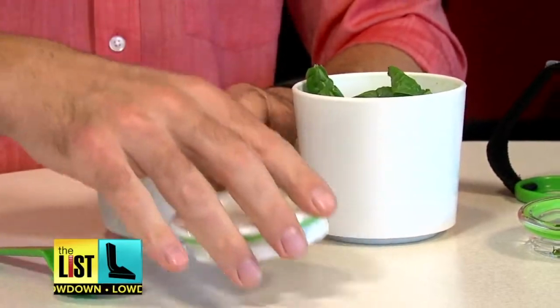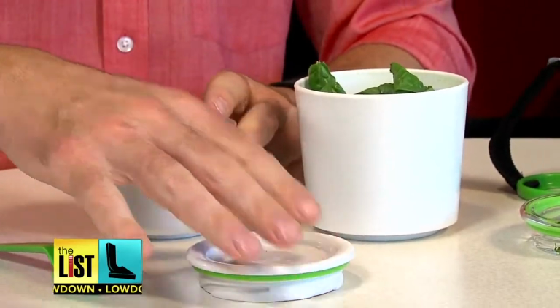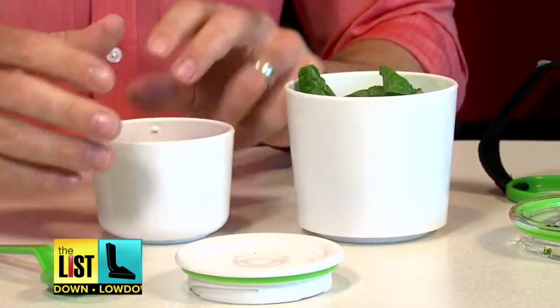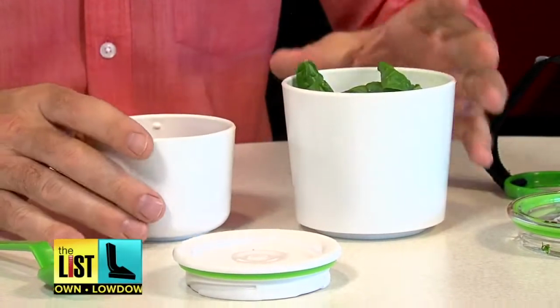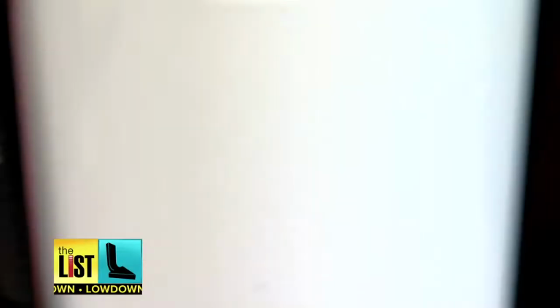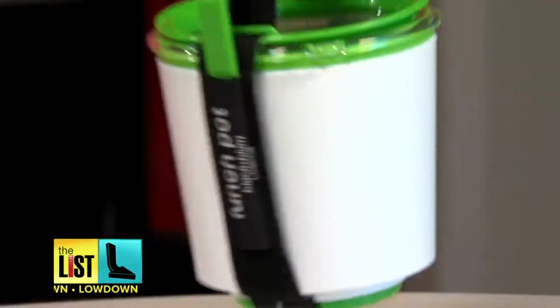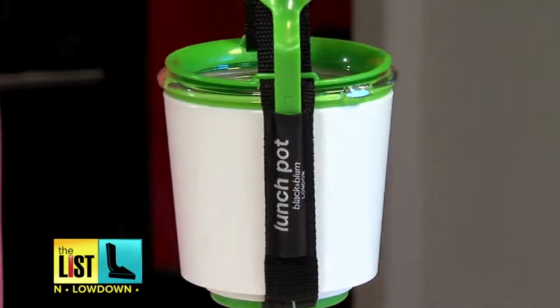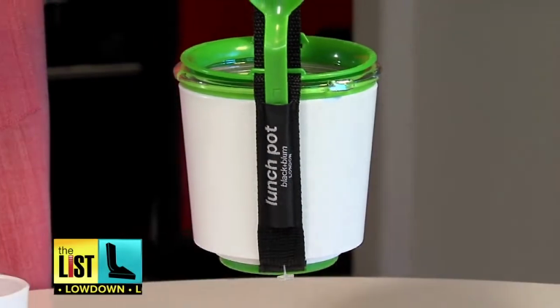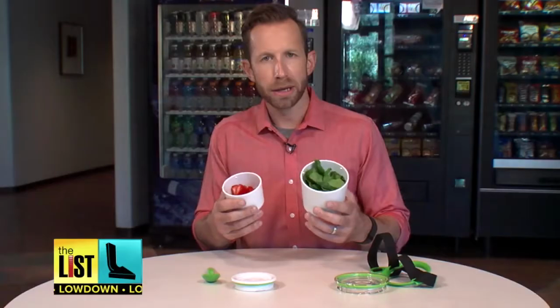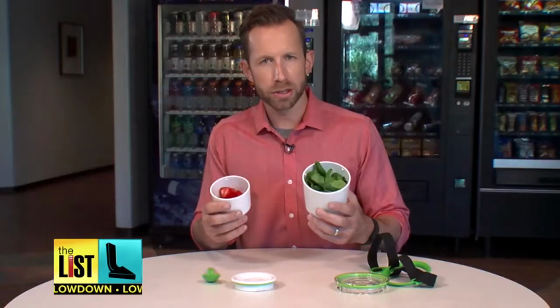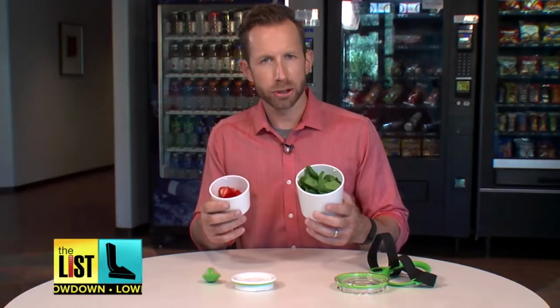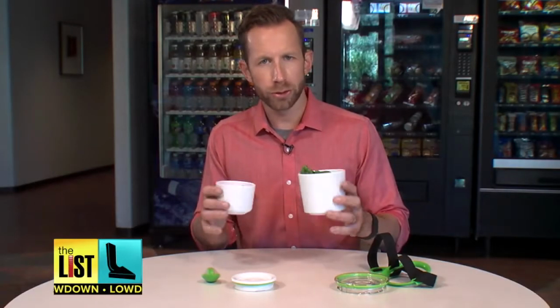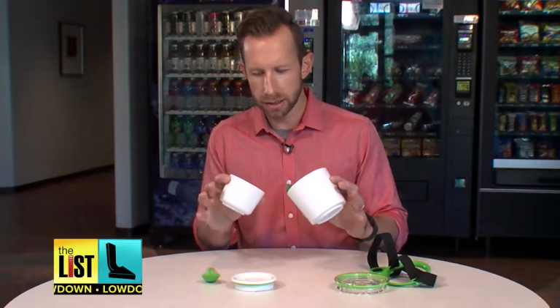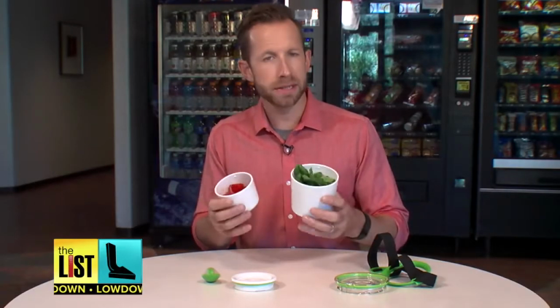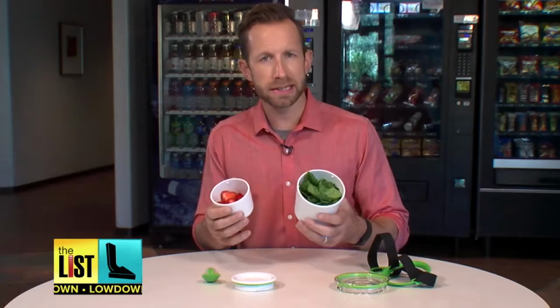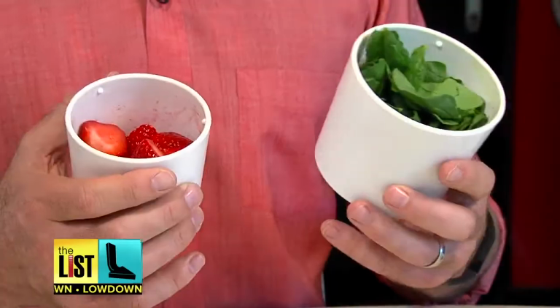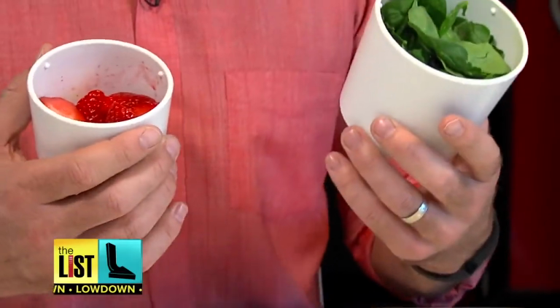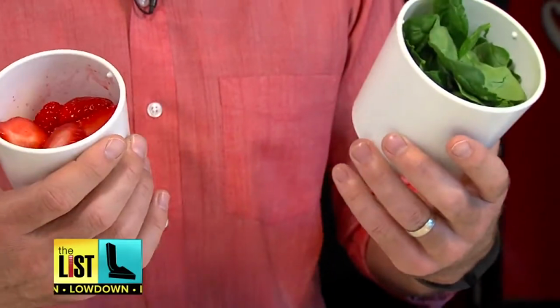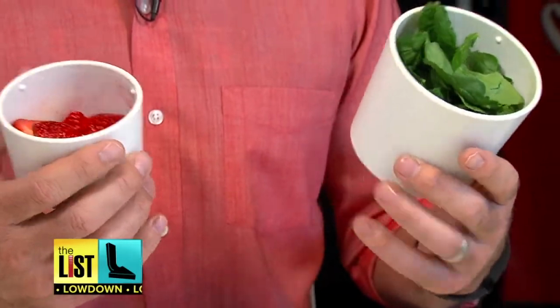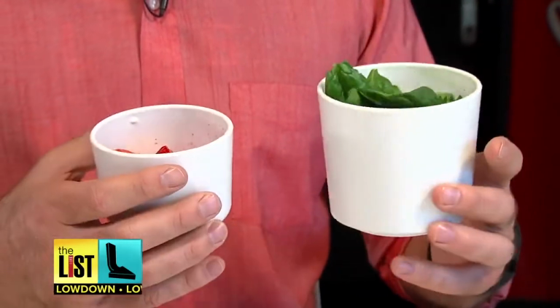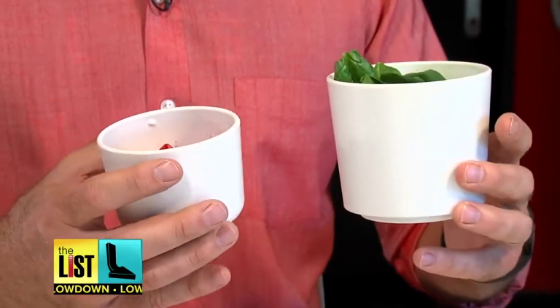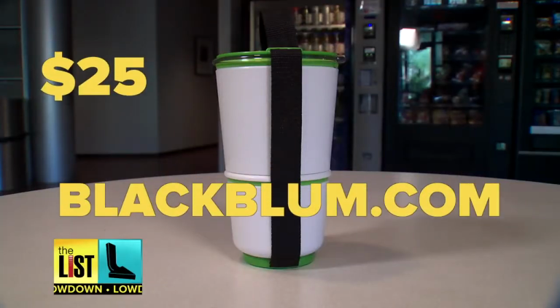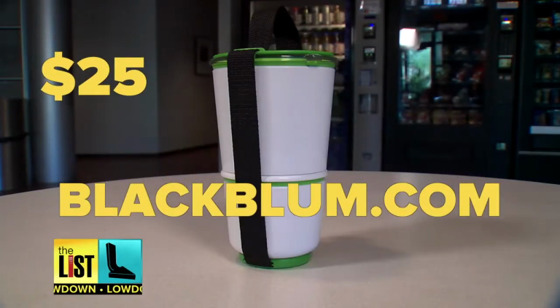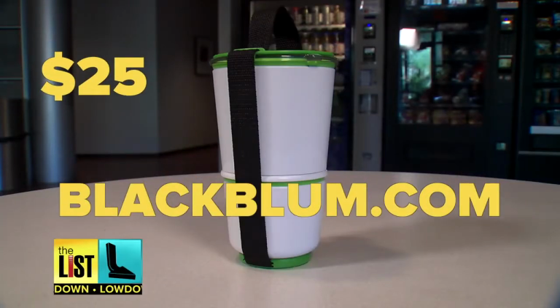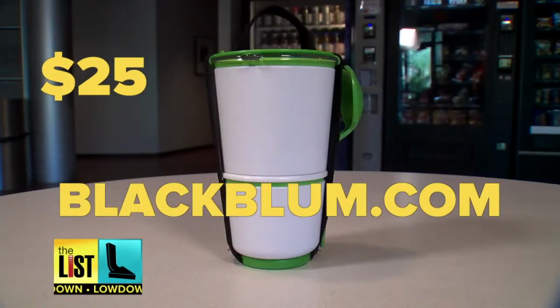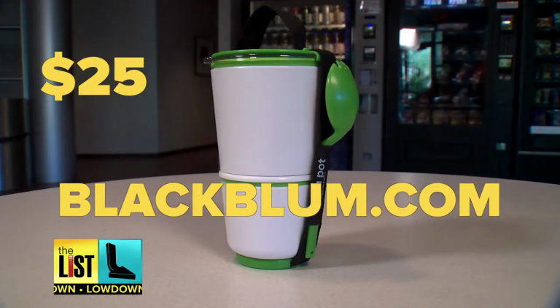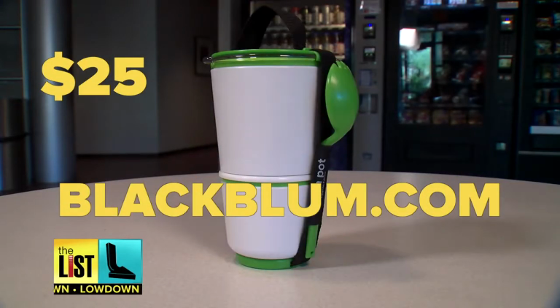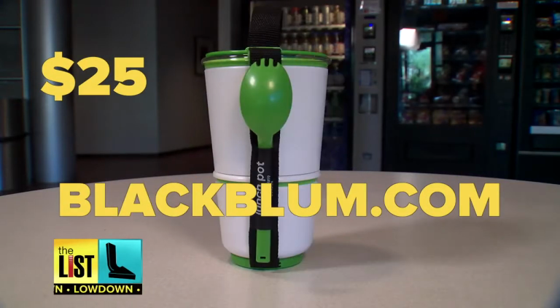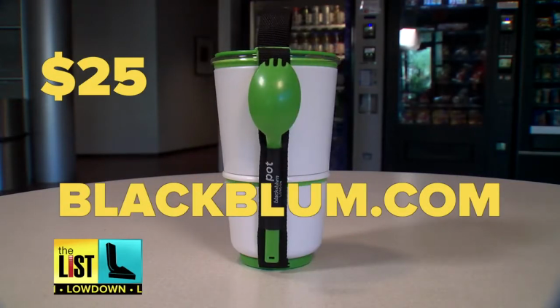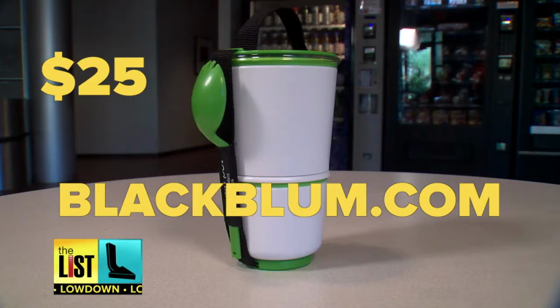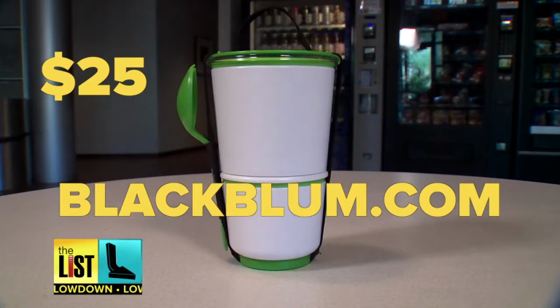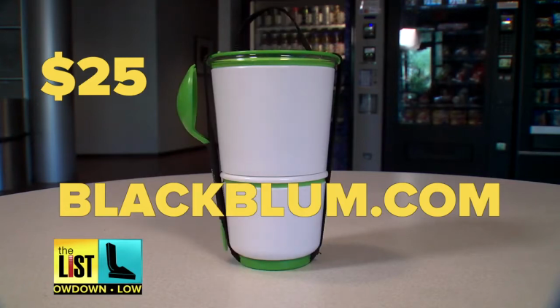Plus, if you only want to bring one, you have that option too. Being forced to put your food into cups this size helps with portion control as well. The Lunch Pot retails for about $25 on their website or on Amazon.